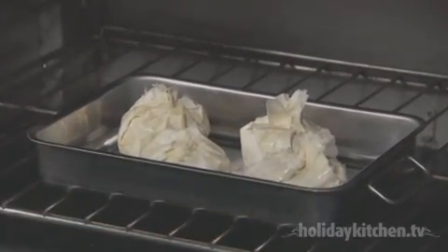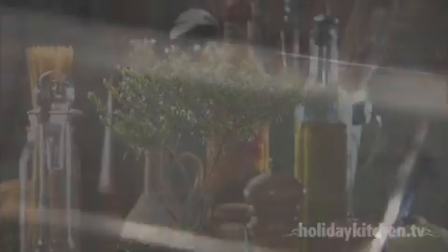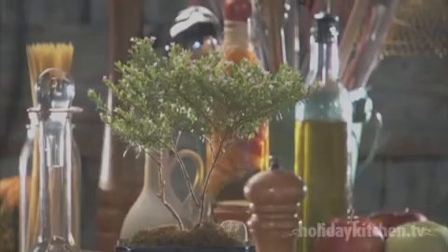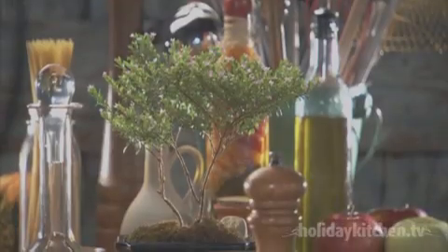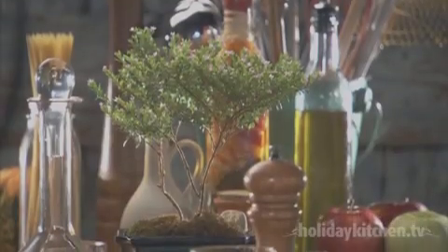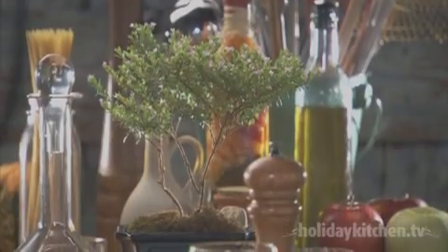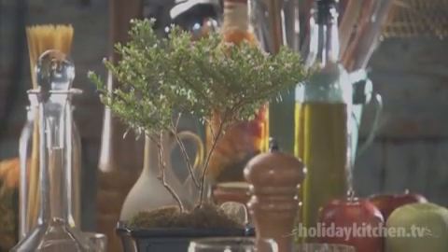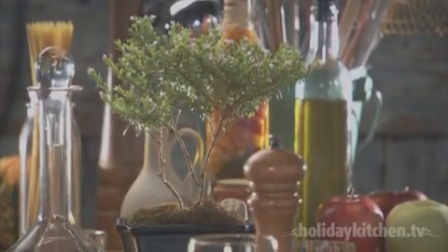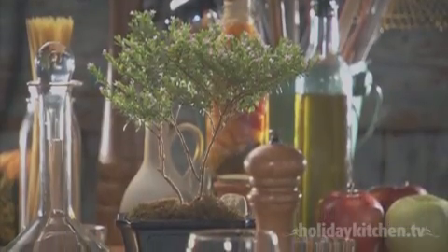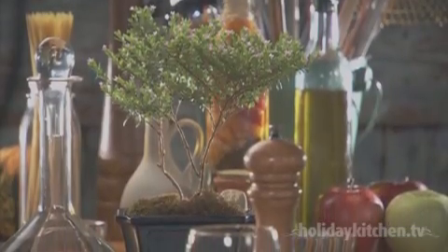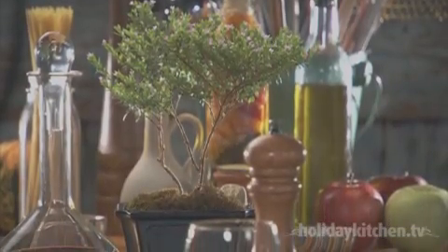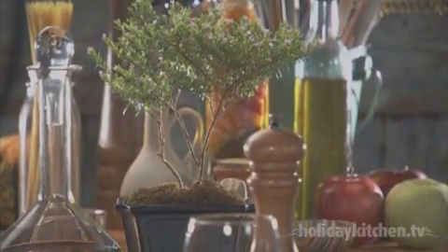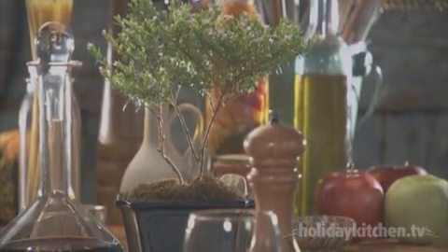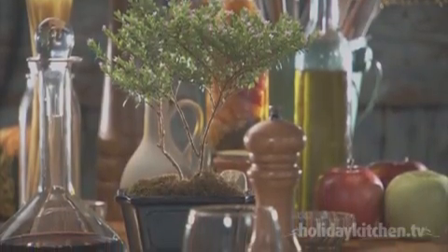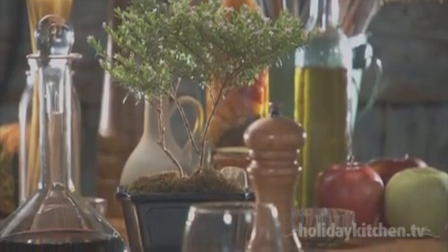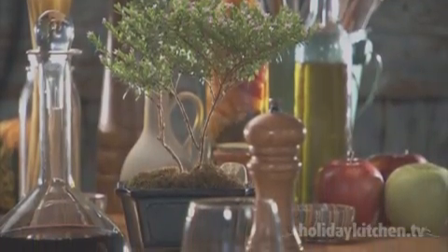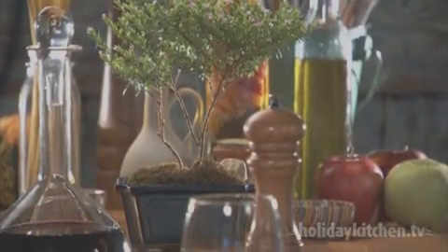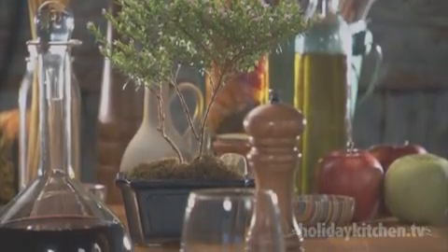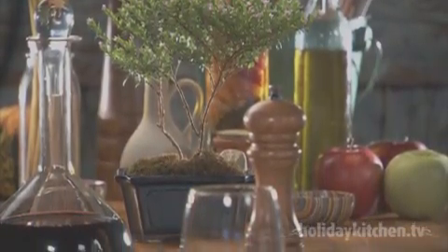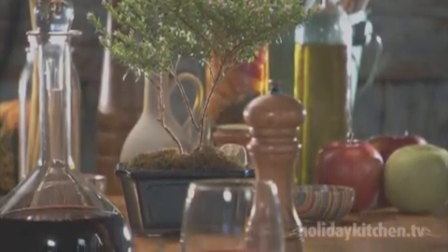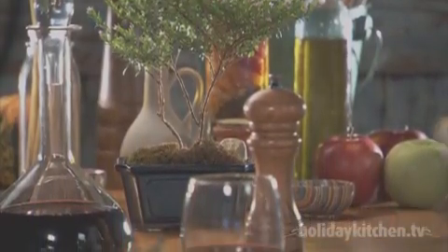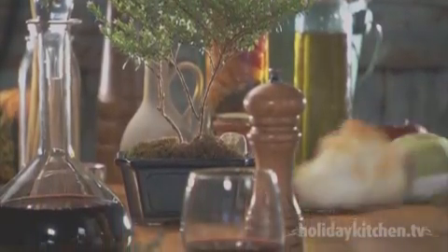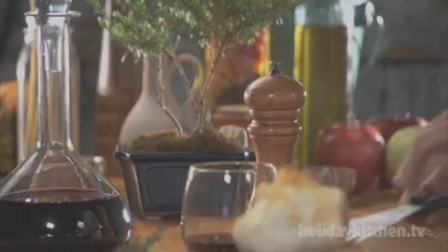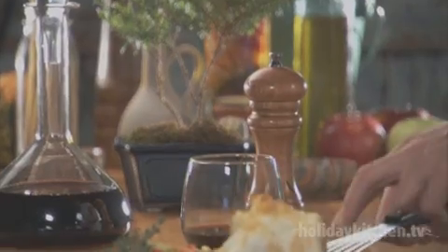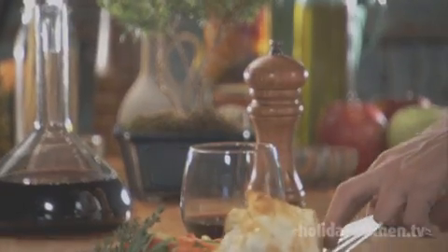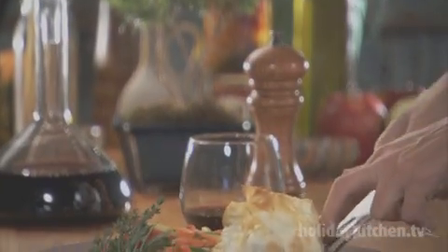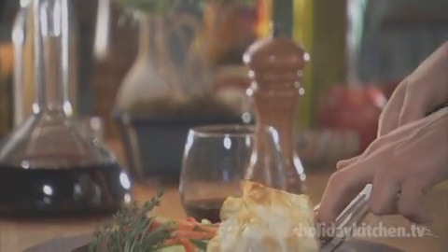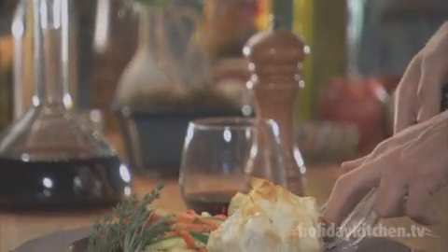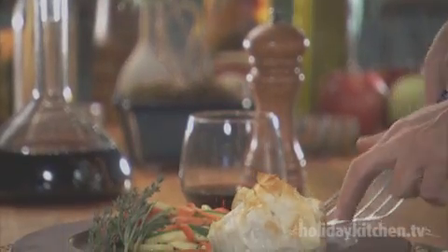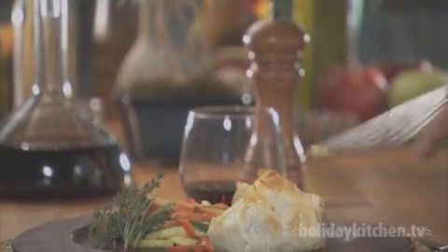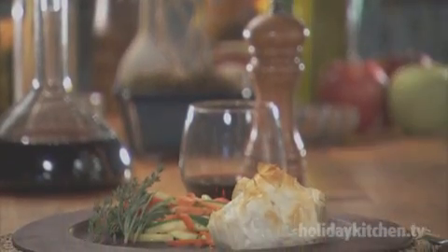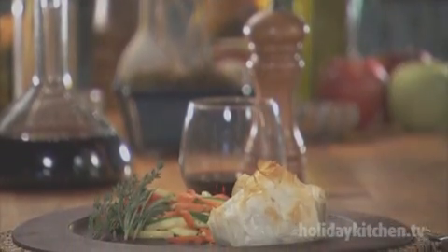Bake them in a 425-degree oven for 9 to 10 minutes or until golden brown. Let them rest for five minutes.